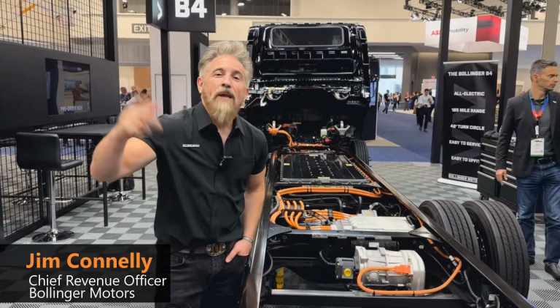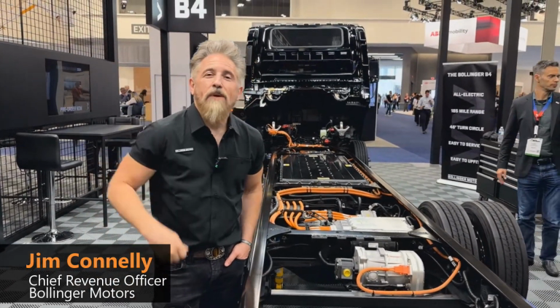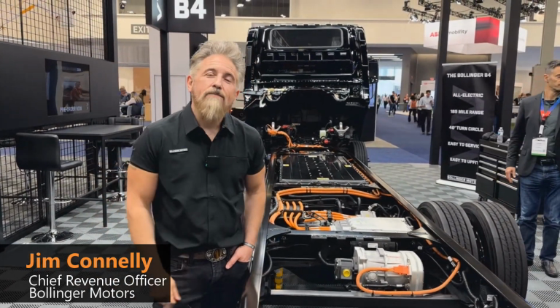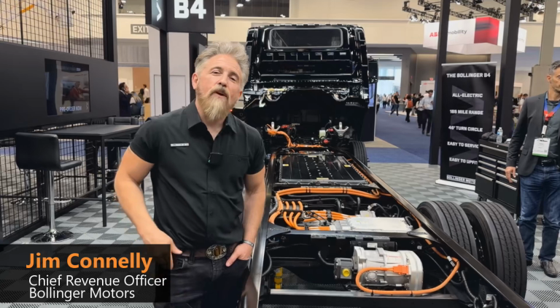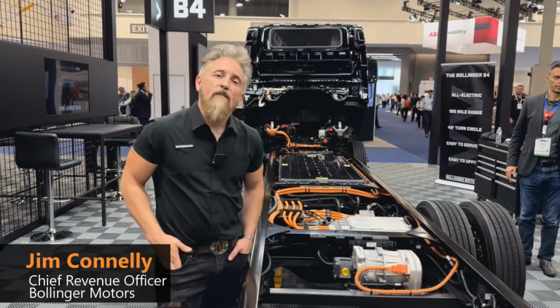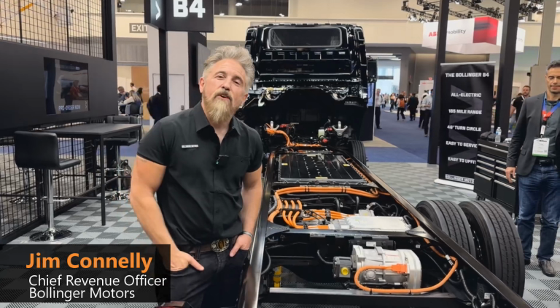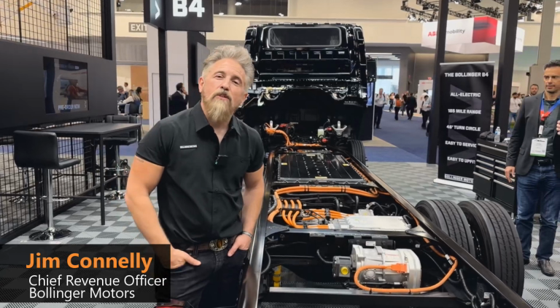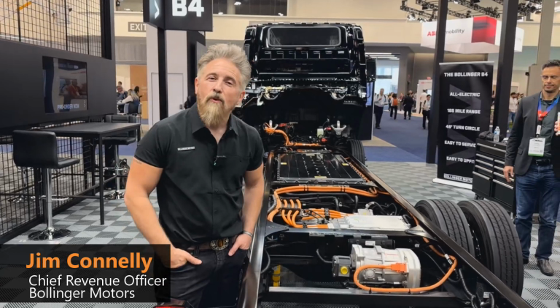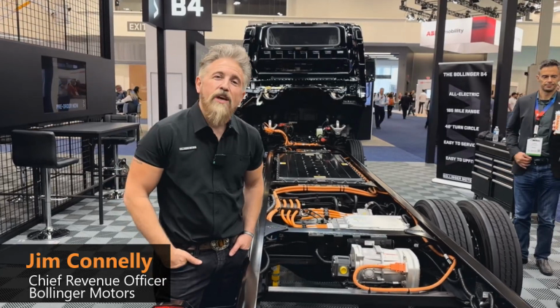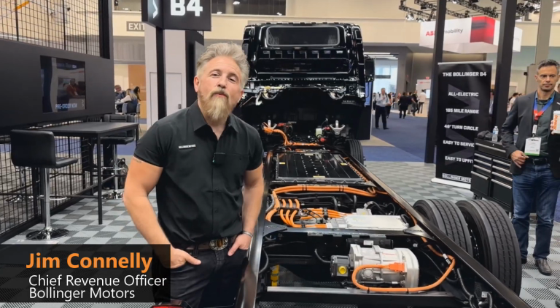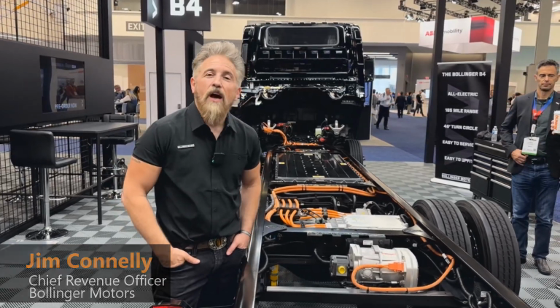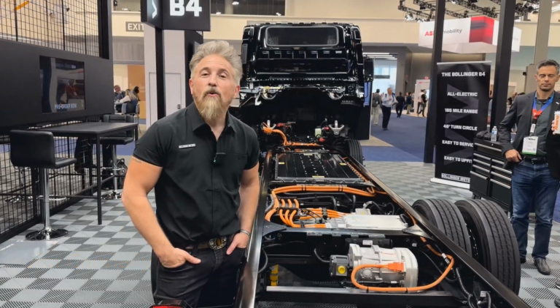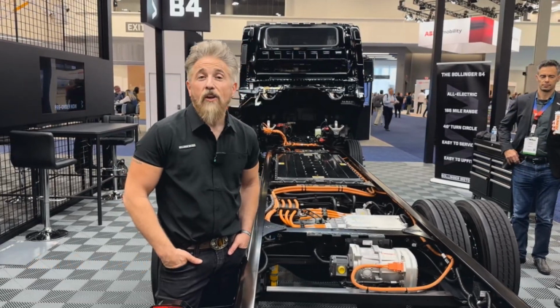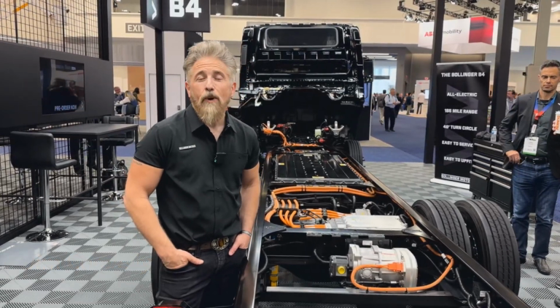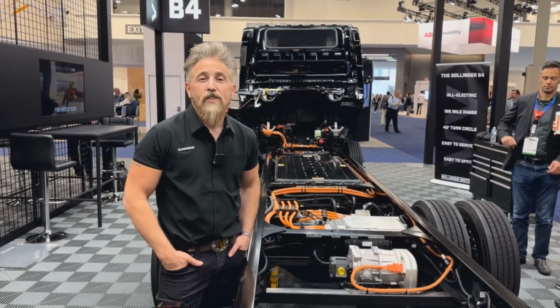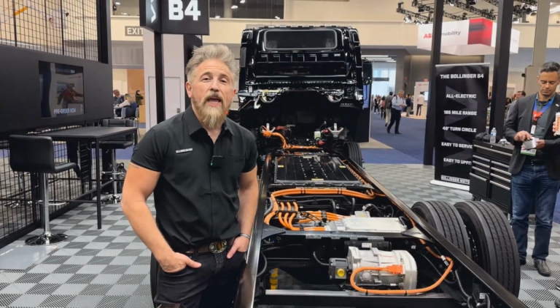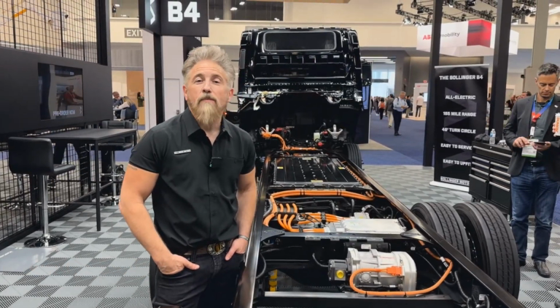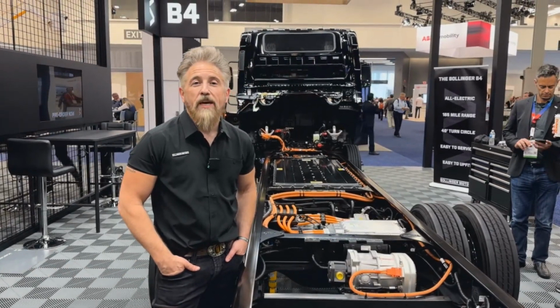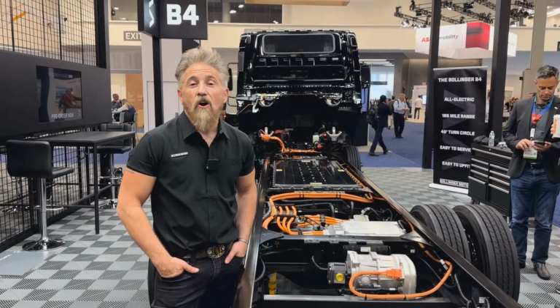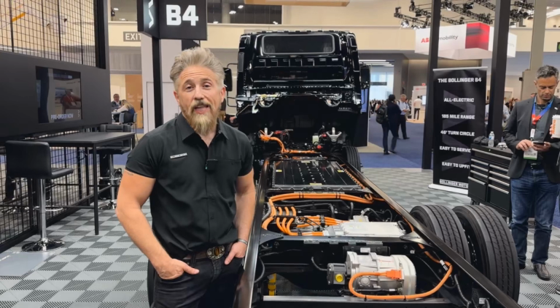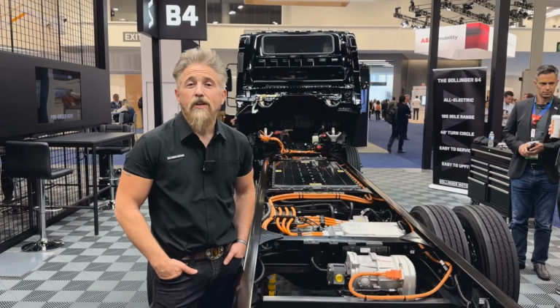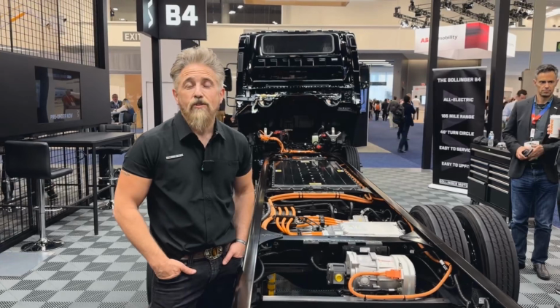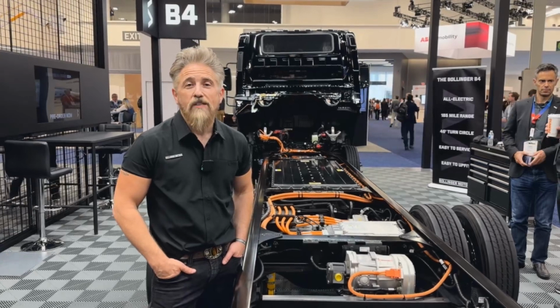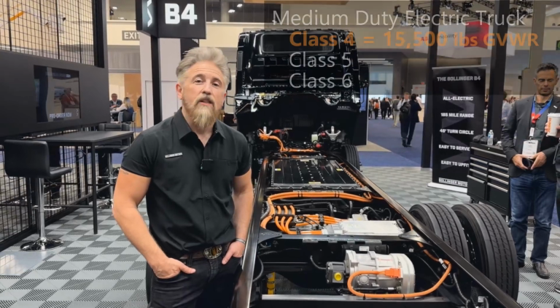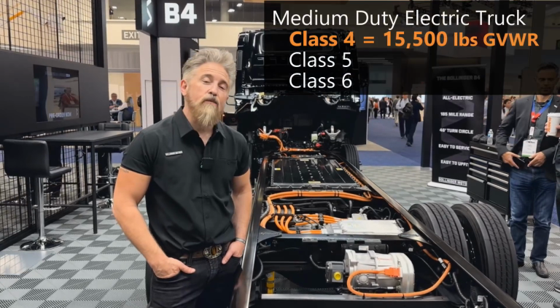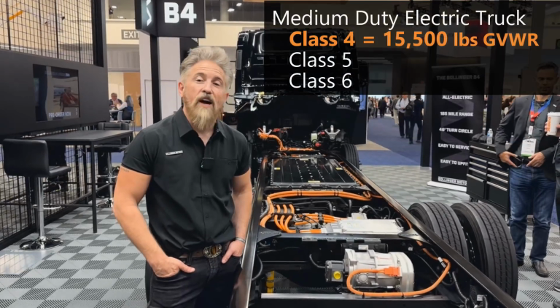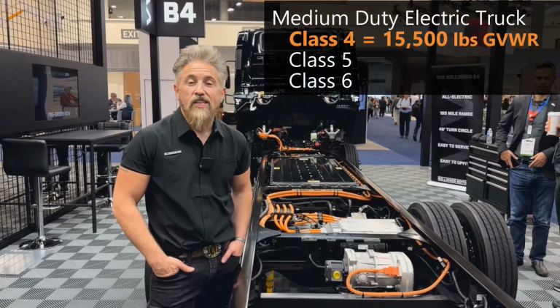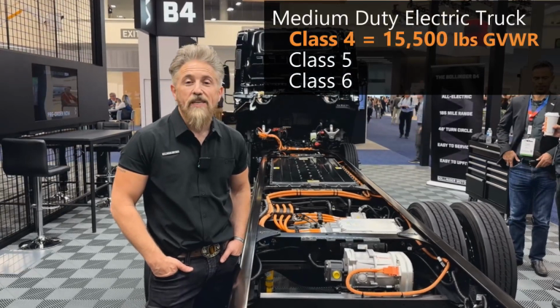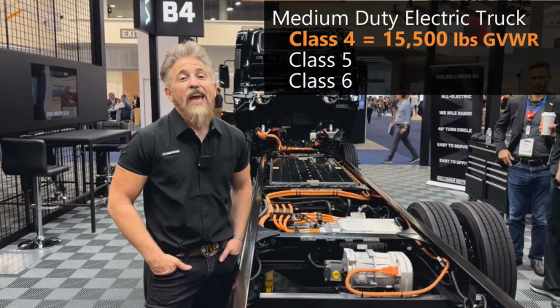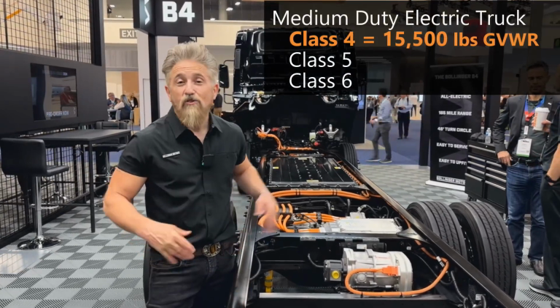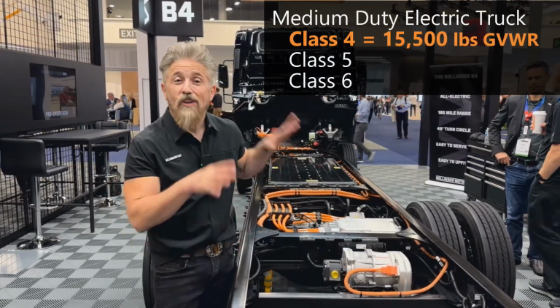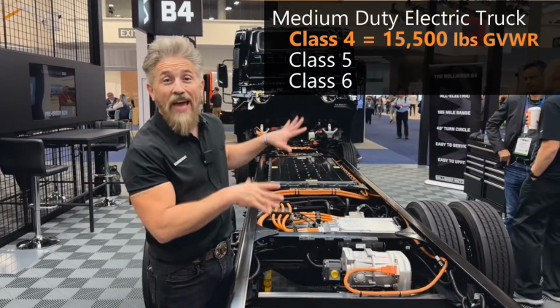Hi, my name is Jim Conley, I'm Chief Revenue Officer at Bollinger Motors. We are located in Oak Park, Michigan, and we make all-electric commercial trucks in the class four, five, and six space — and our trucks are badass.